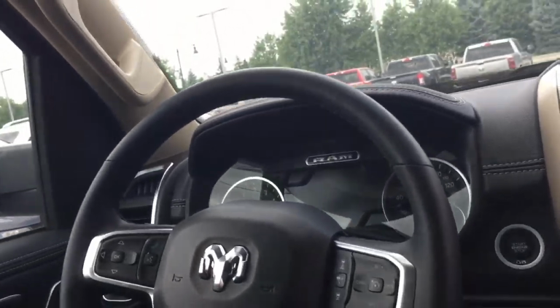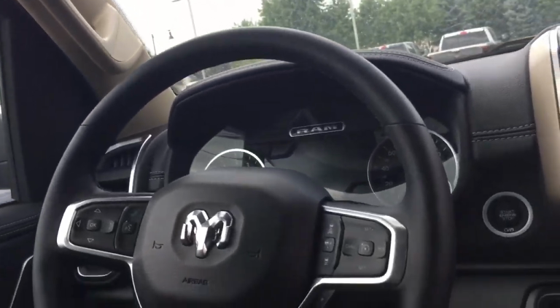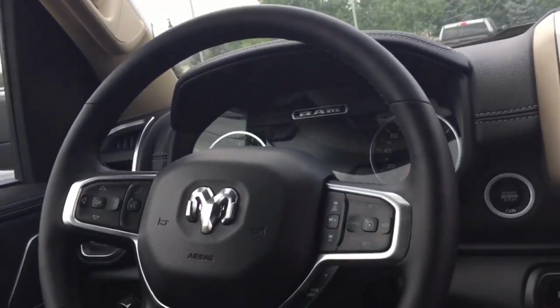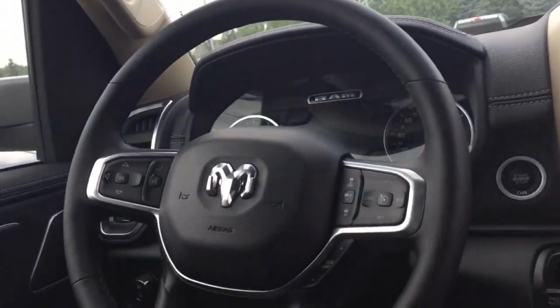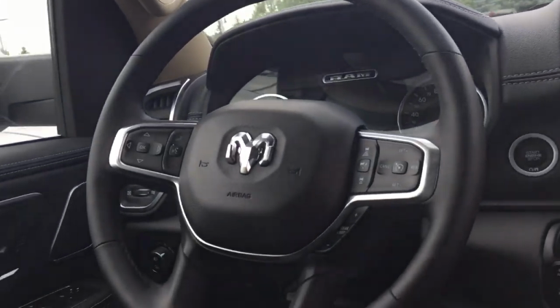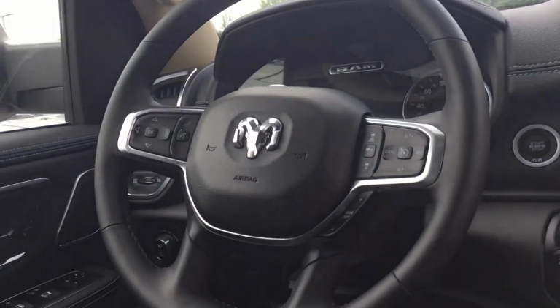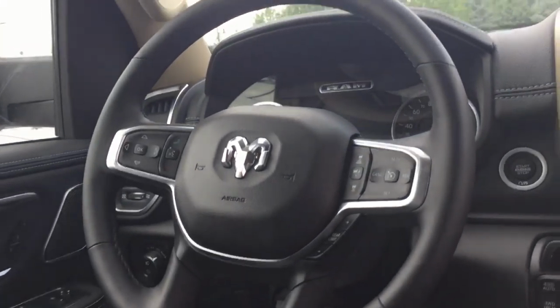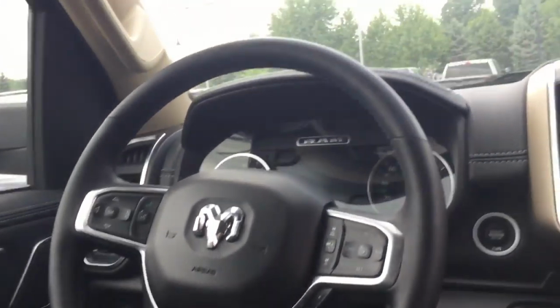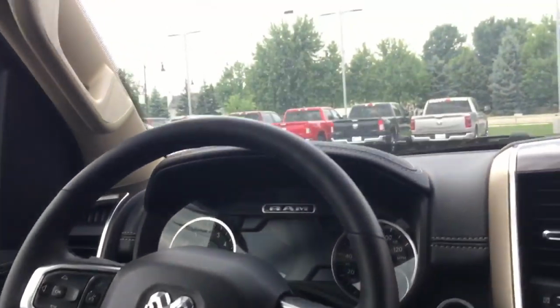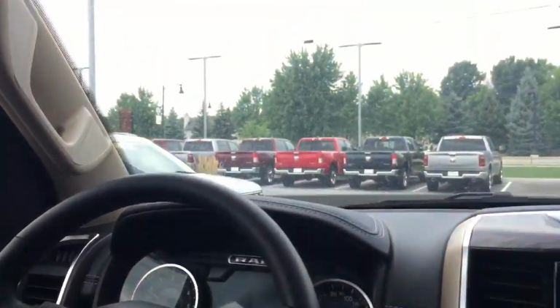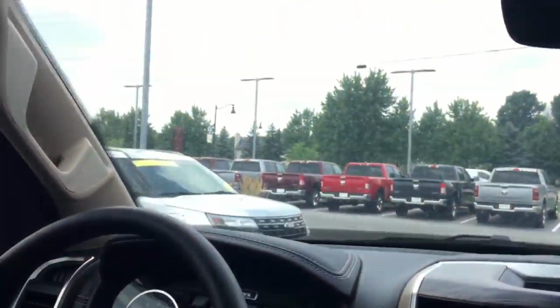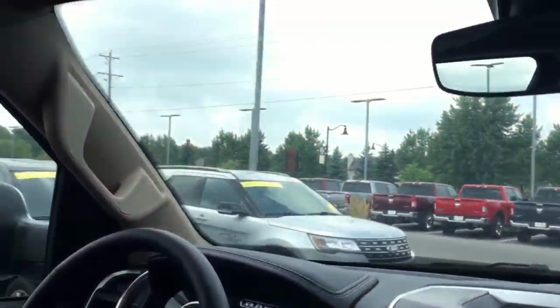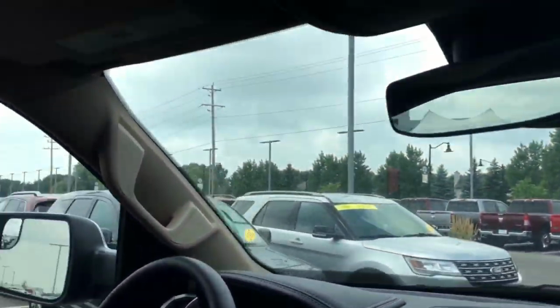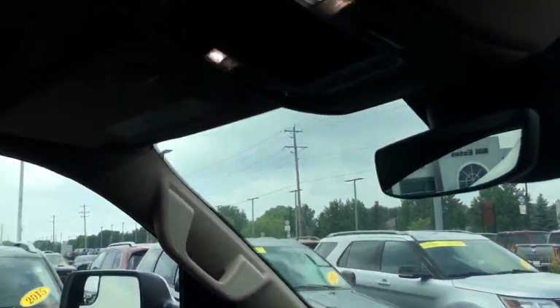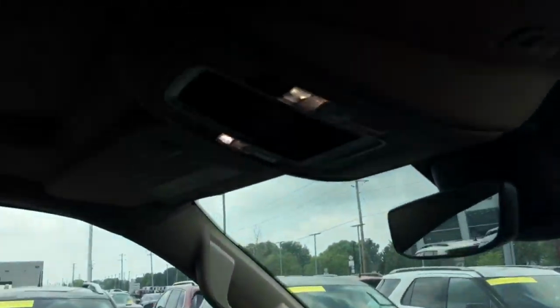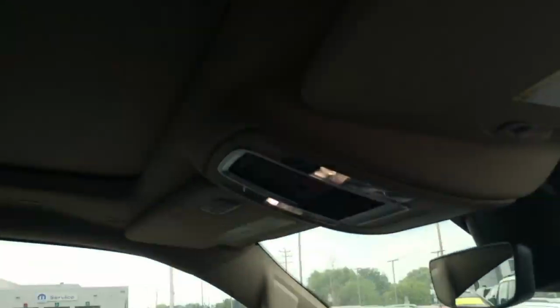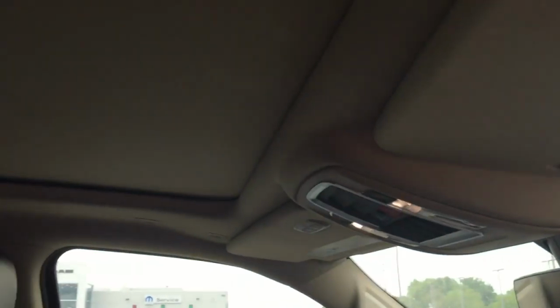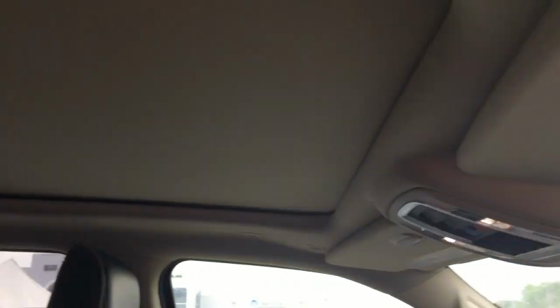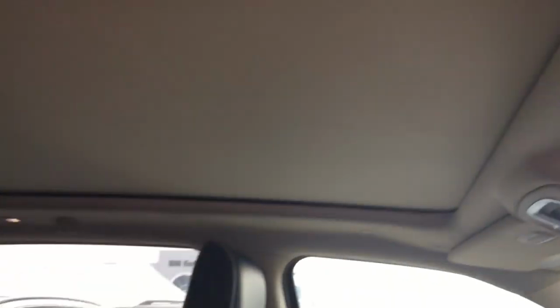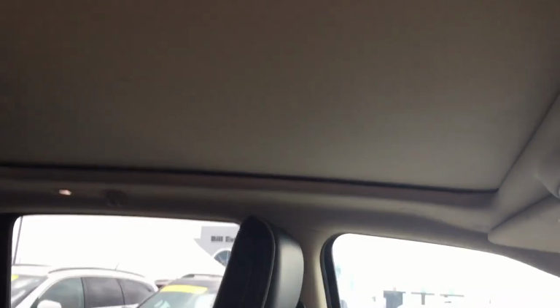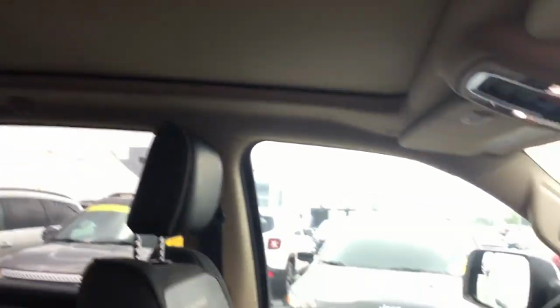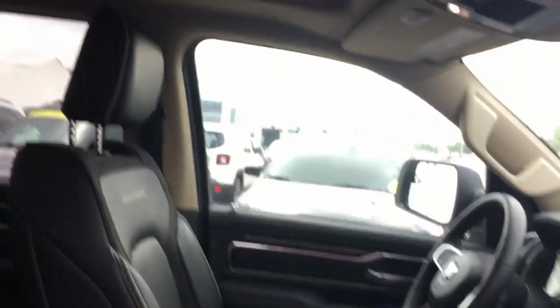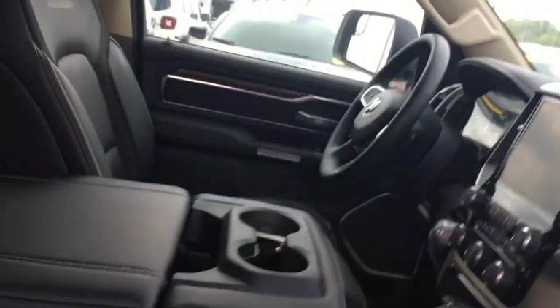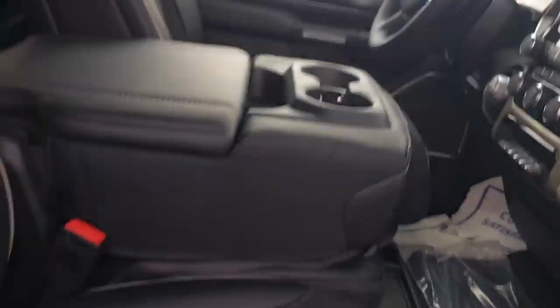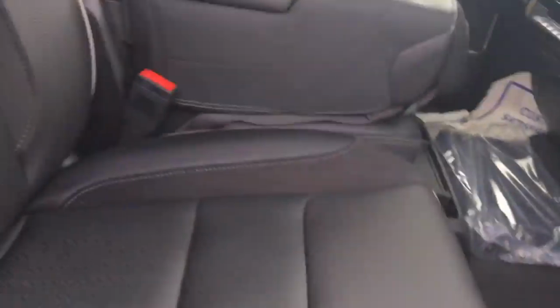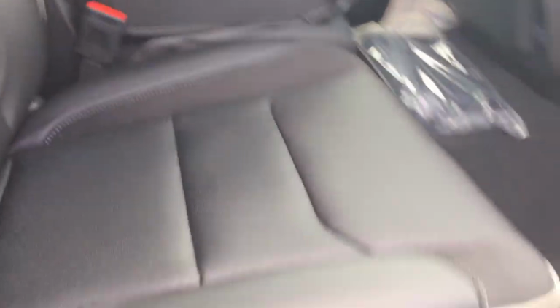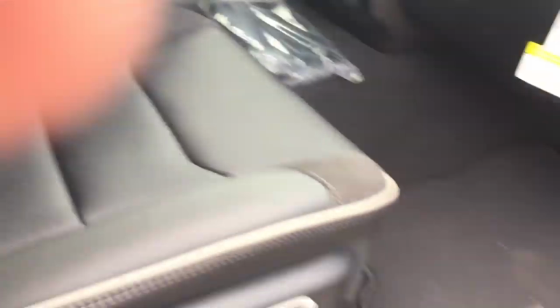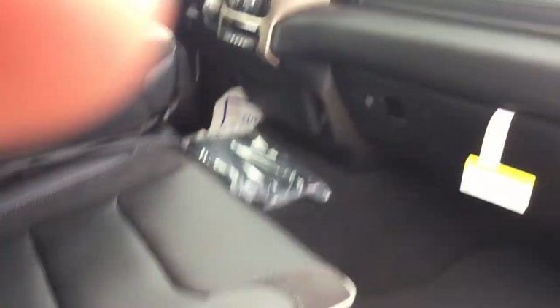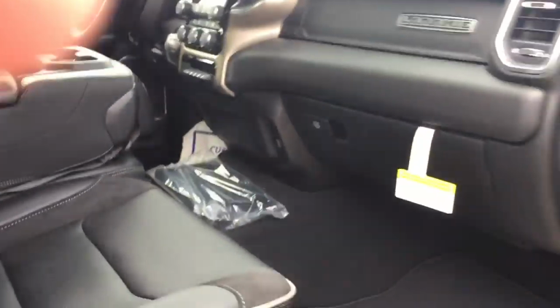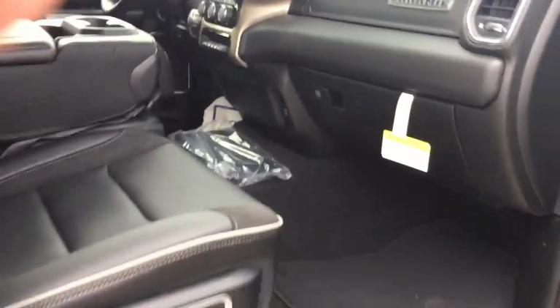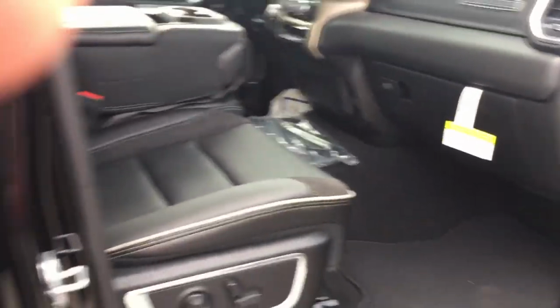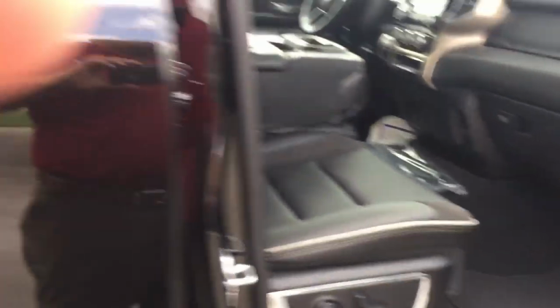I'll show you the nice new design of the entire cockpit here. A lot of great features on this truck — it's fantastic, it's gorgeous.